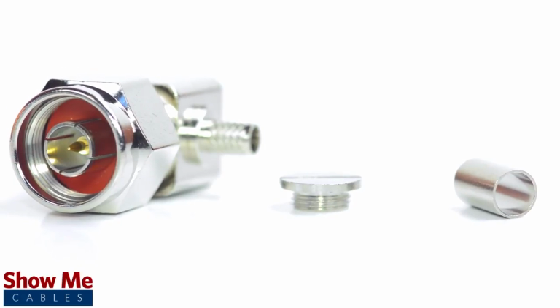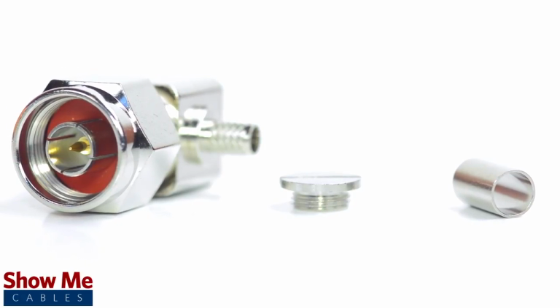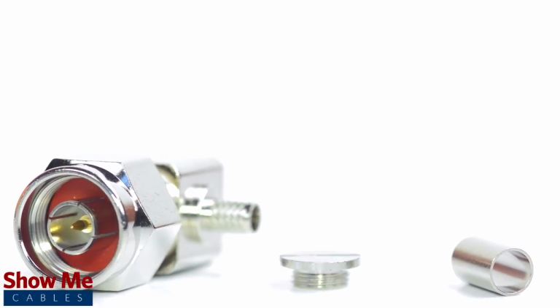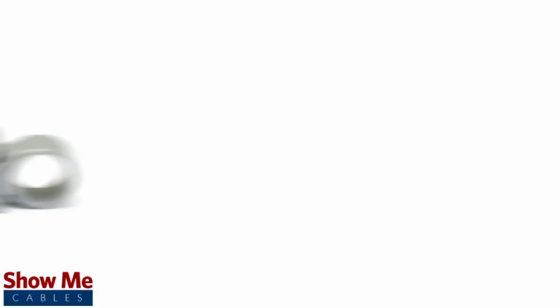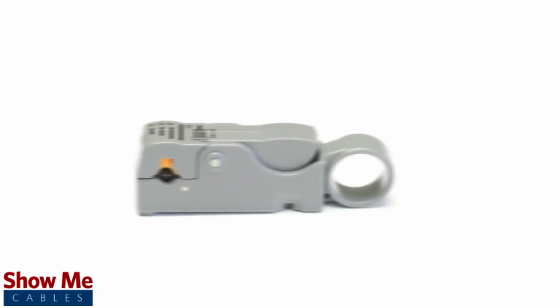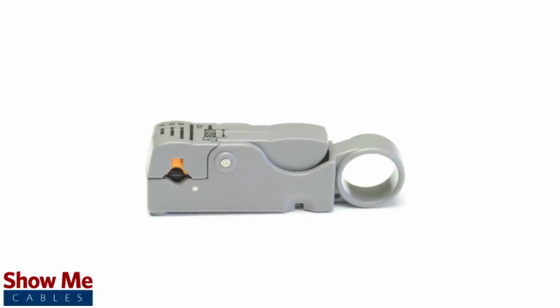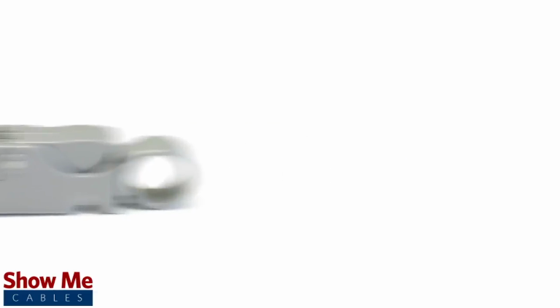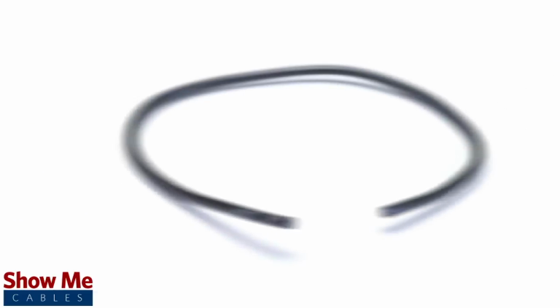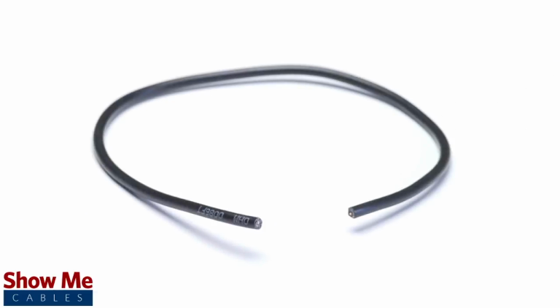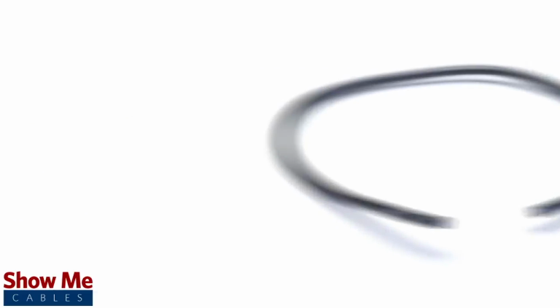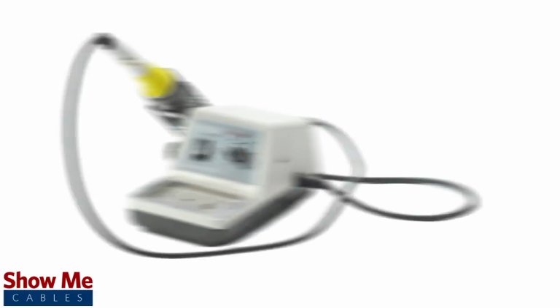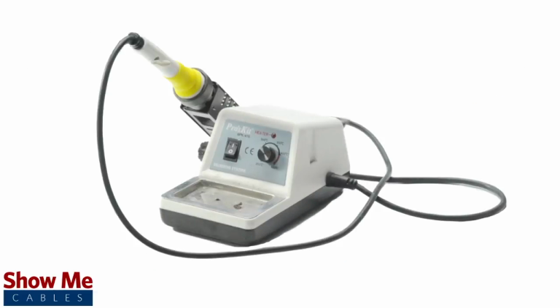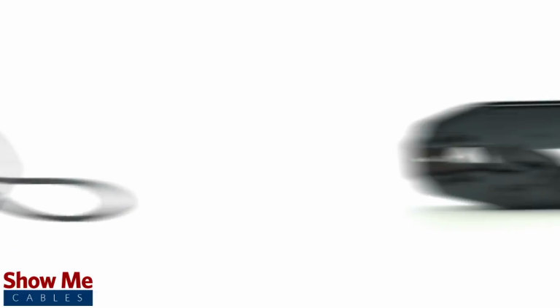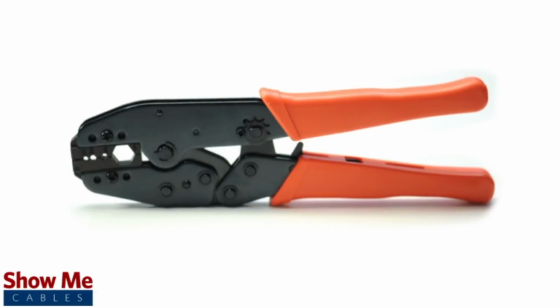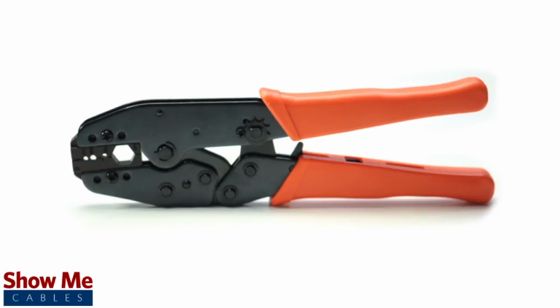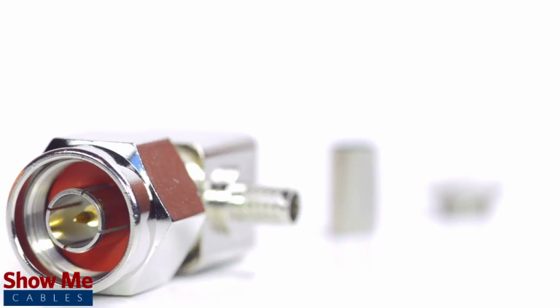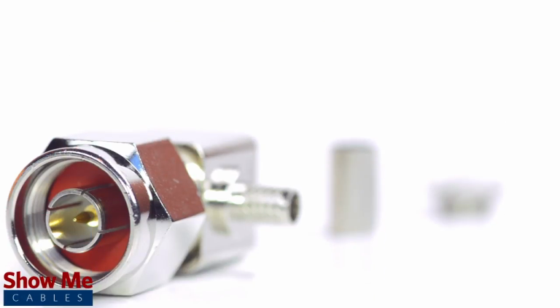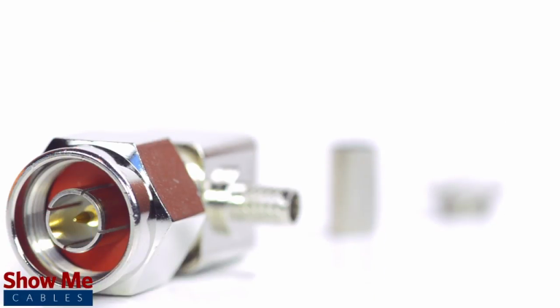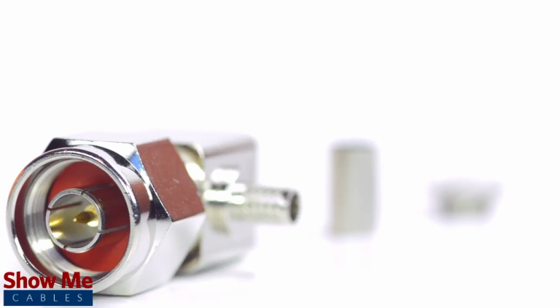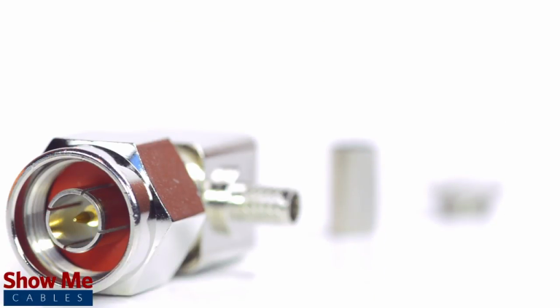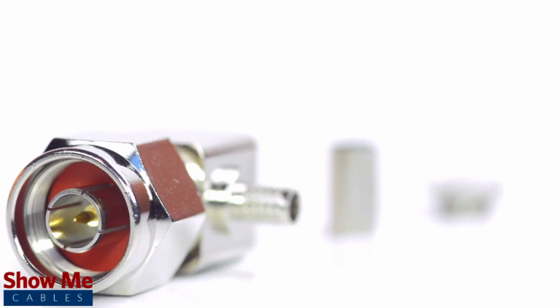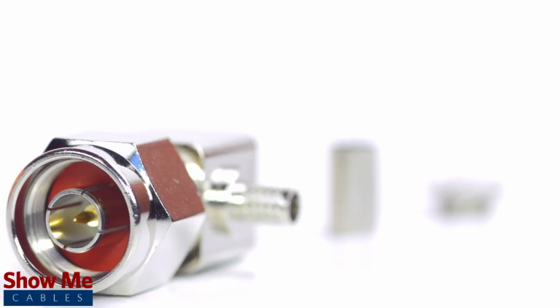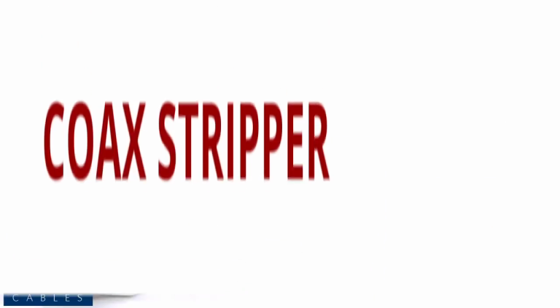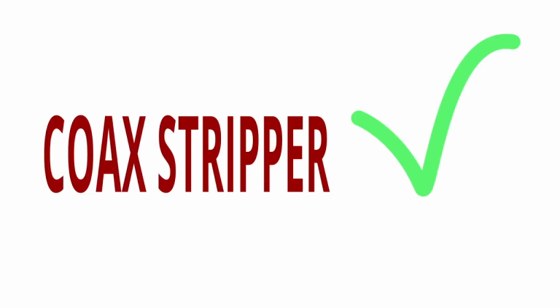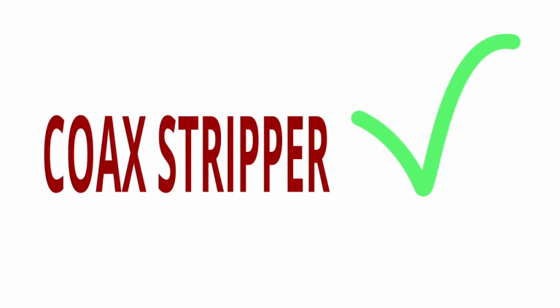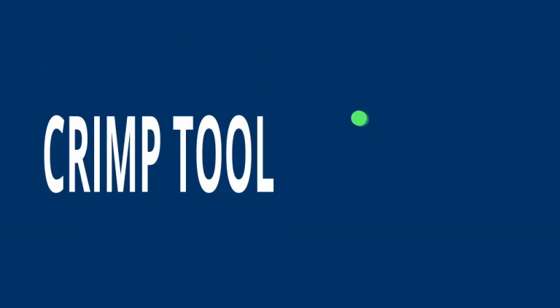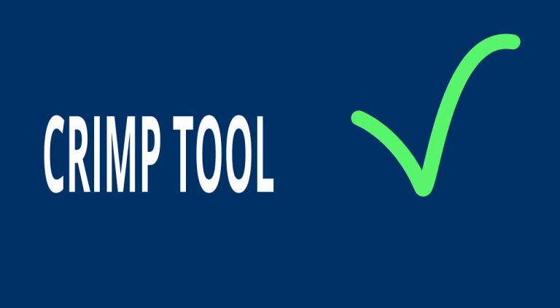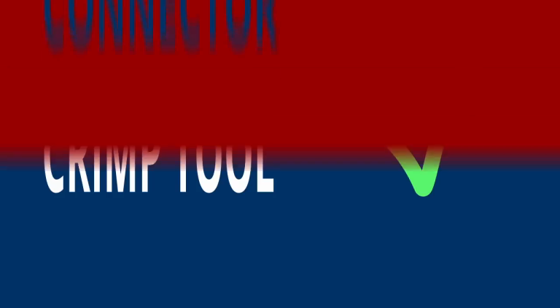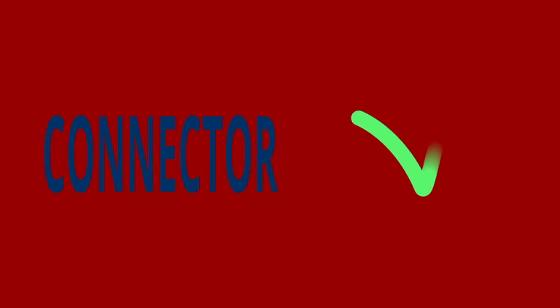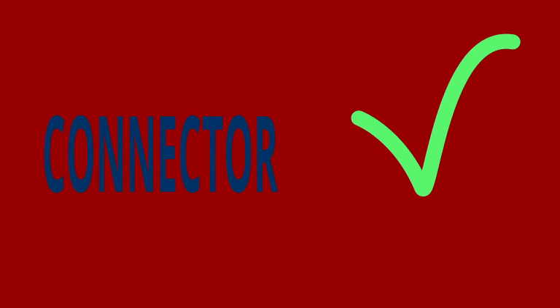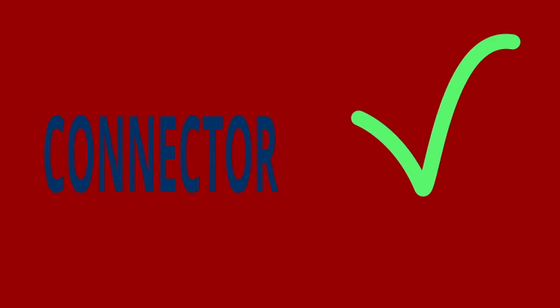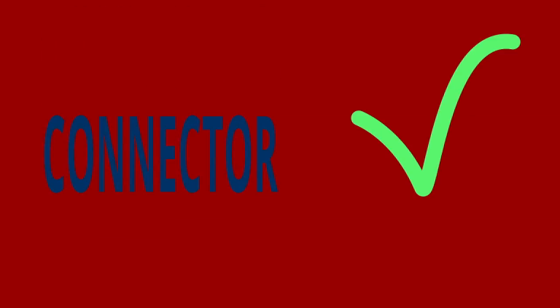For this installation you will need a coax stripper, coax cable, a soldering iron, a crimp tool, and the end type connector. Keep in mind that you will want to make sure that your coax stripper, crimp tool, and connector match the cable that you are installing.